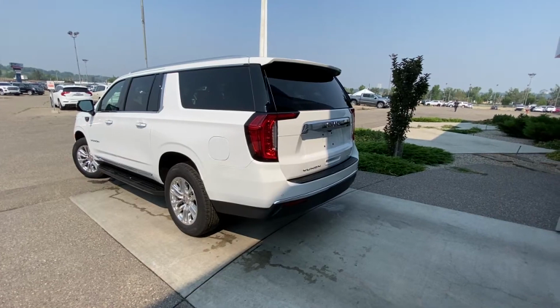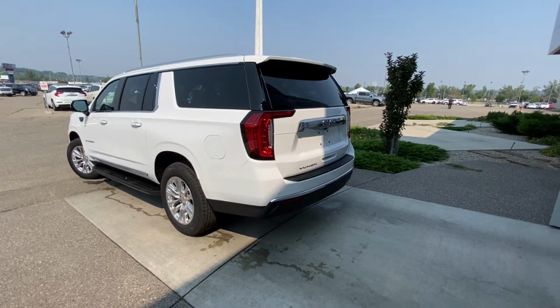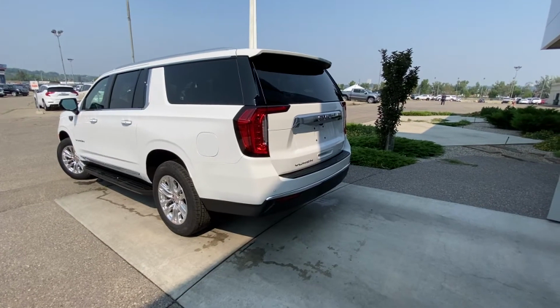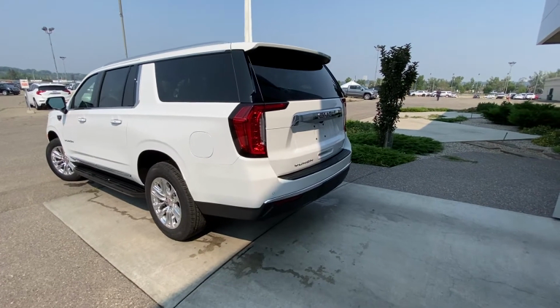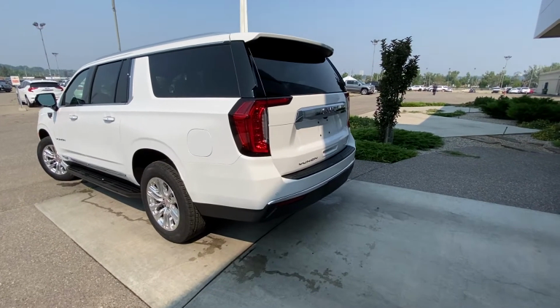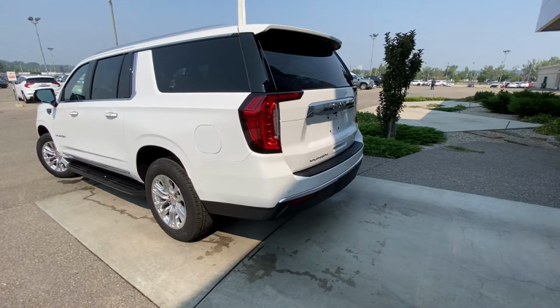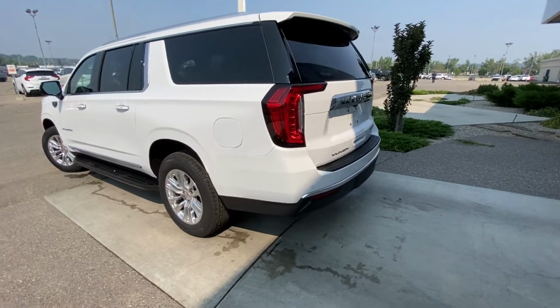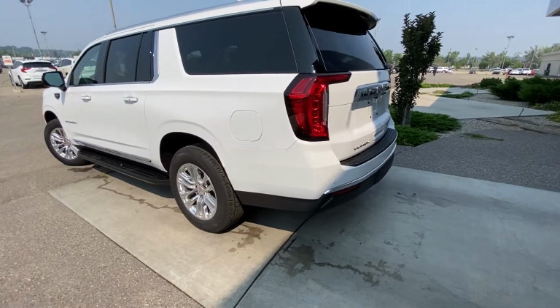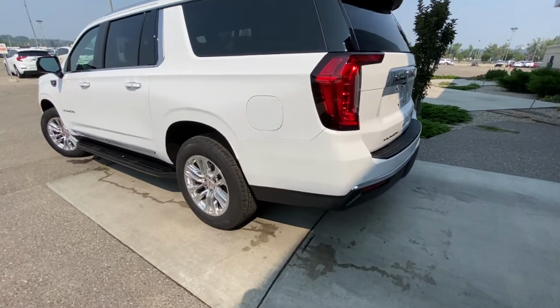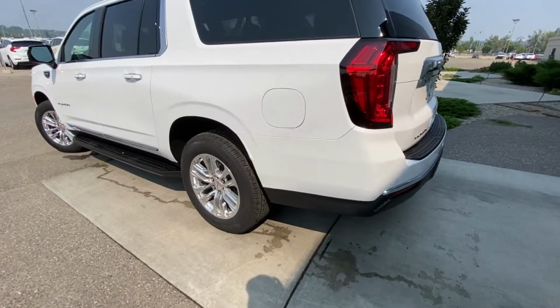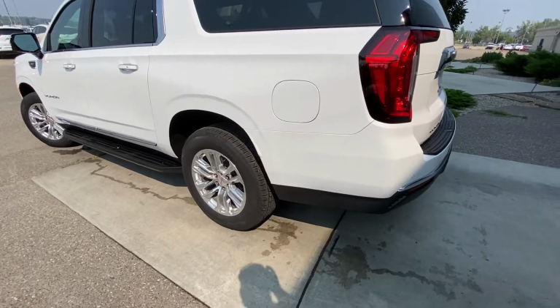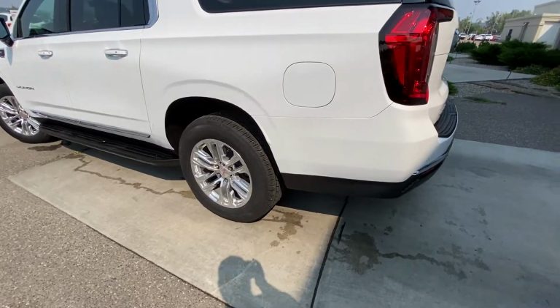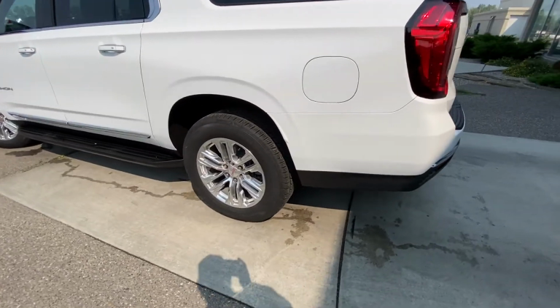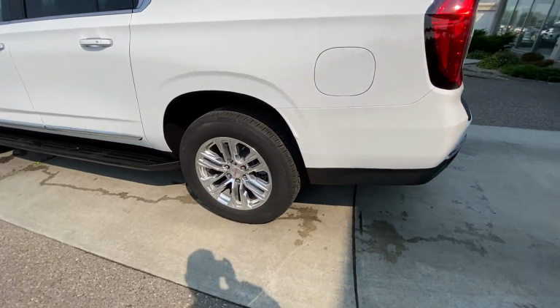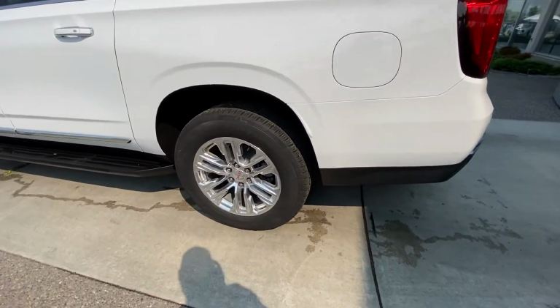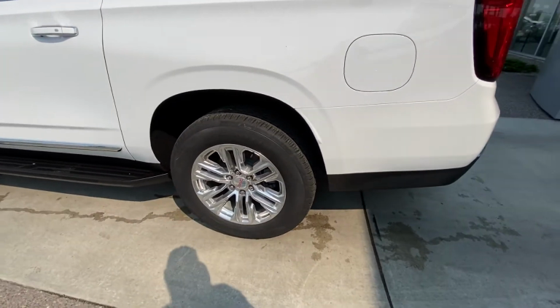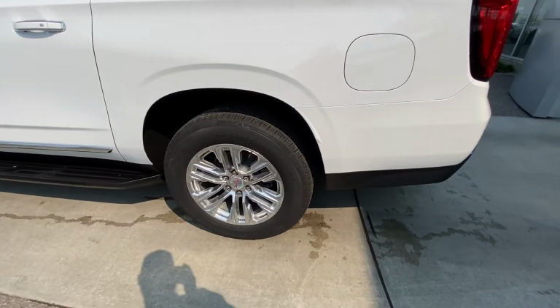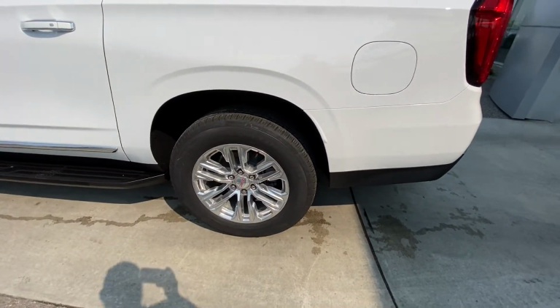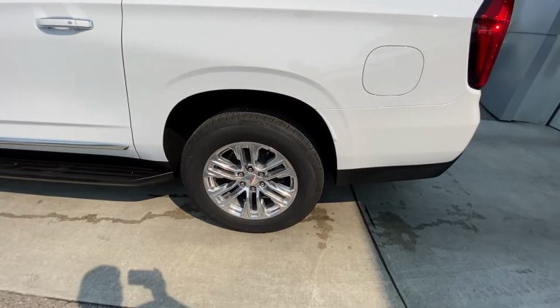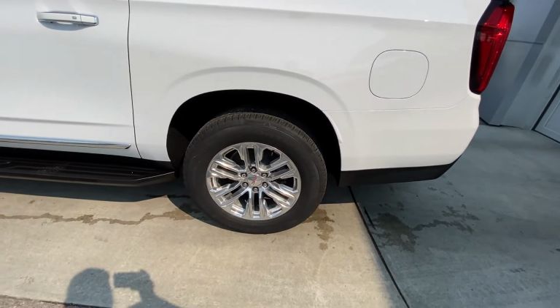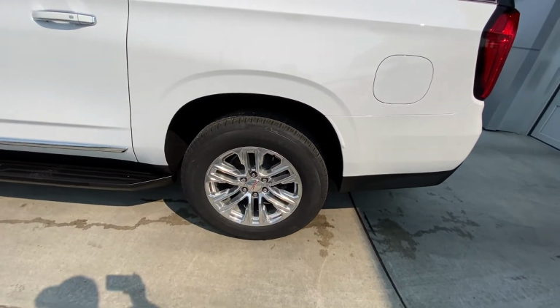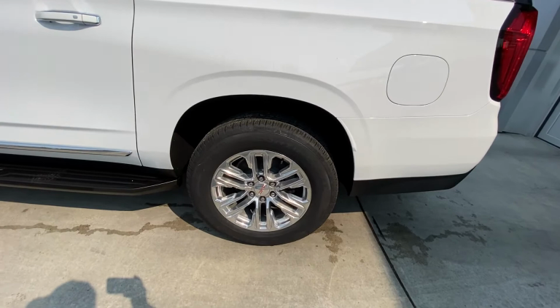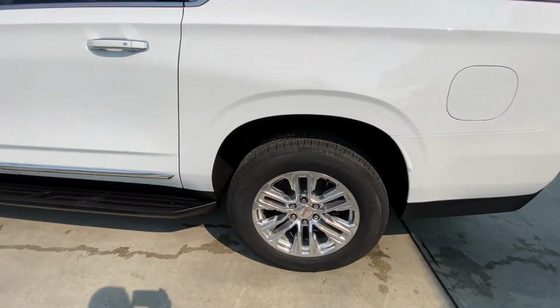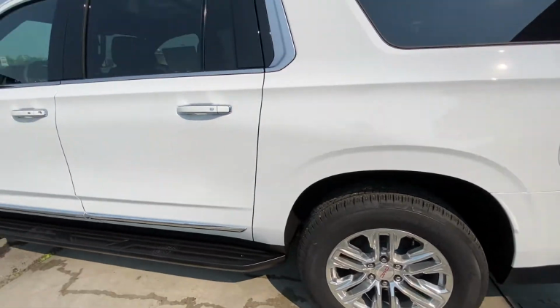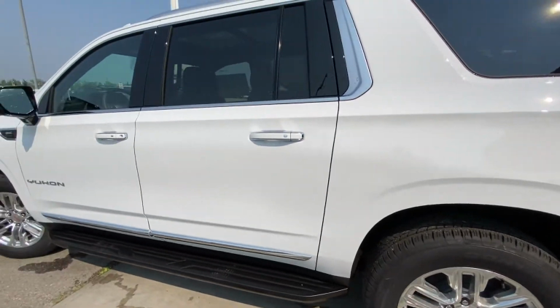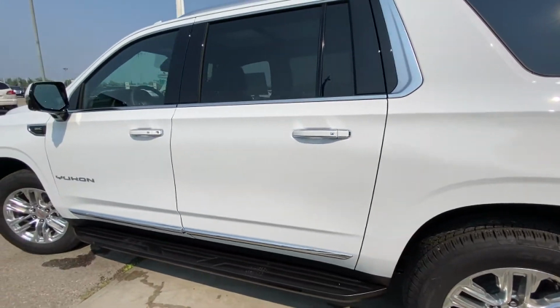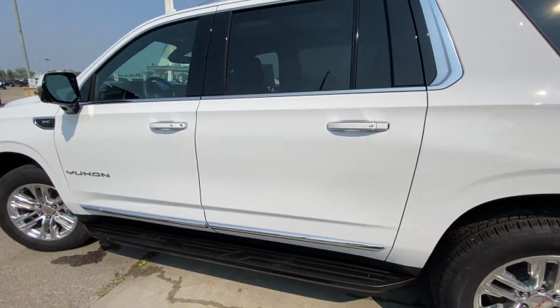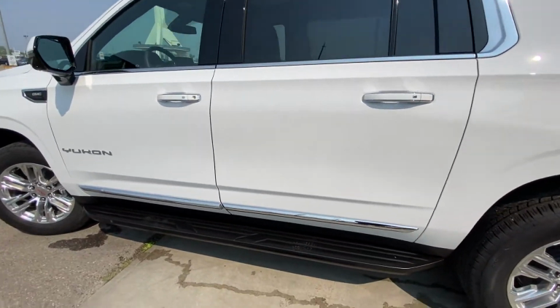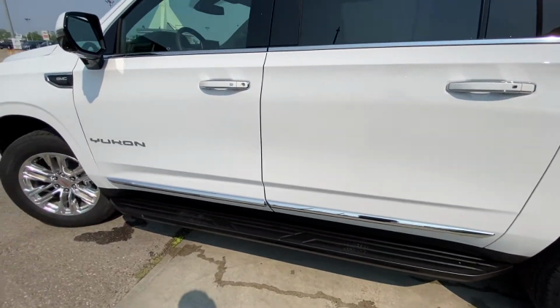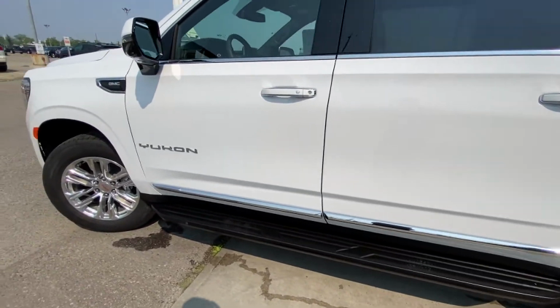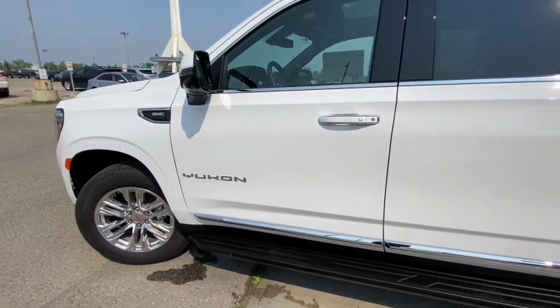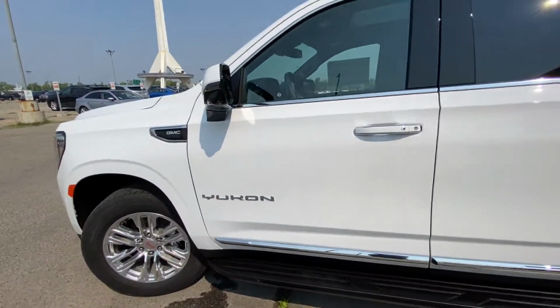Taking a quick look at the exterior, we have the 20 inch wheel and tire package with Continental all season tires and chrome alloy wheels. Keyless entry all around and stationary running boards.